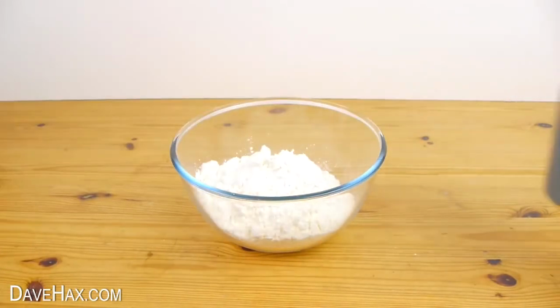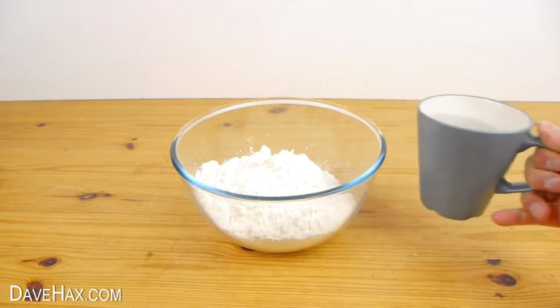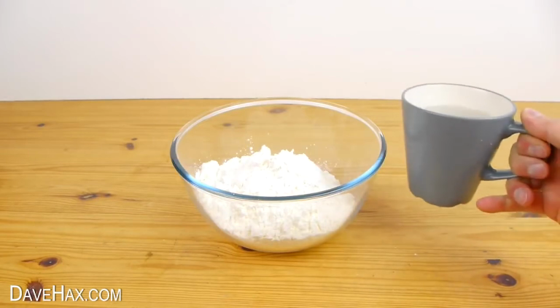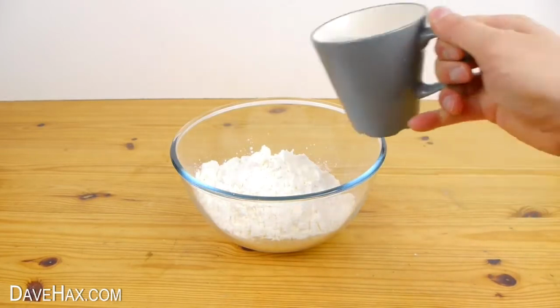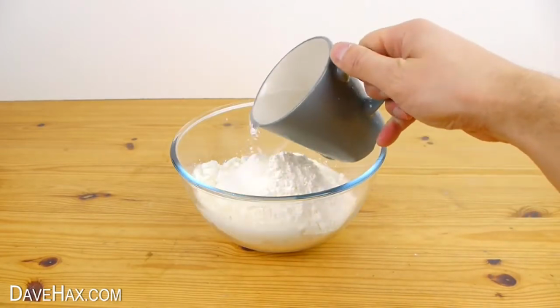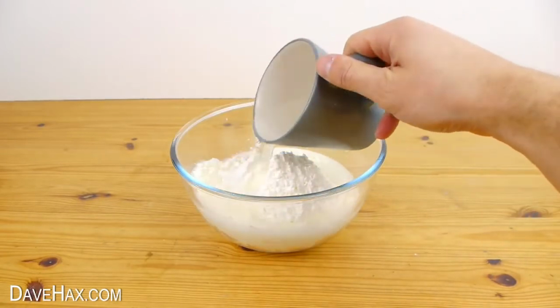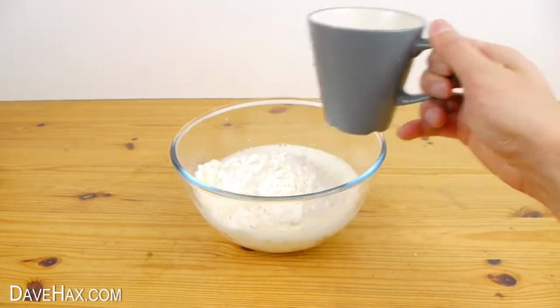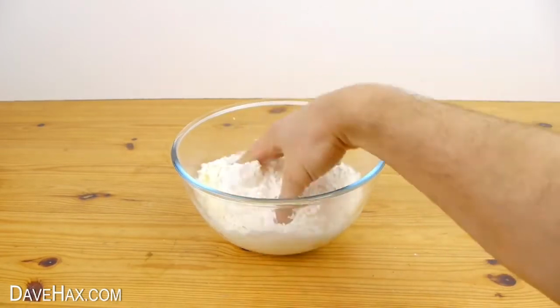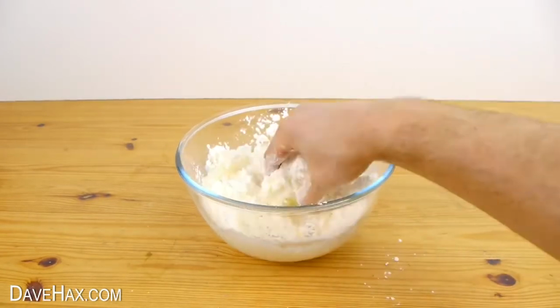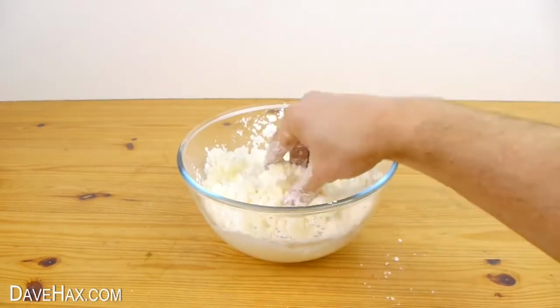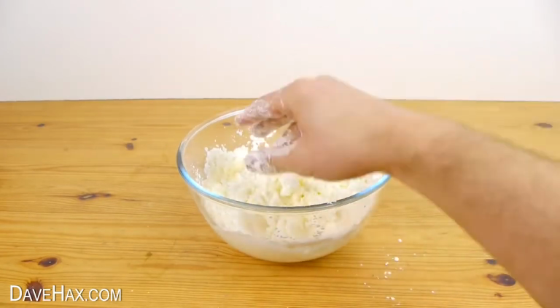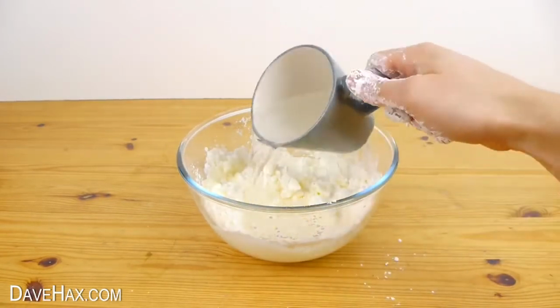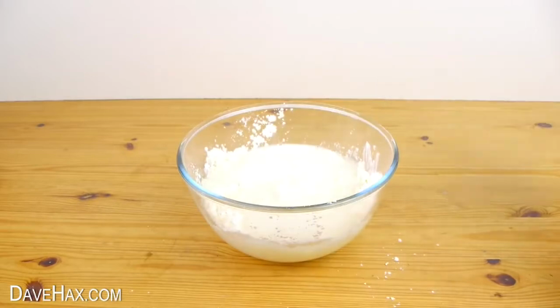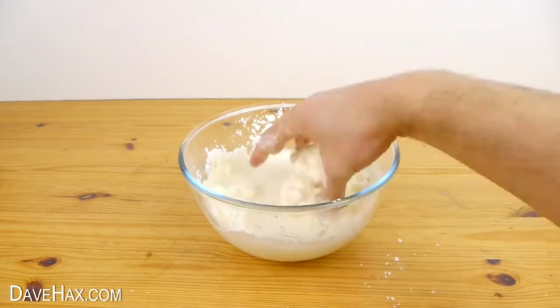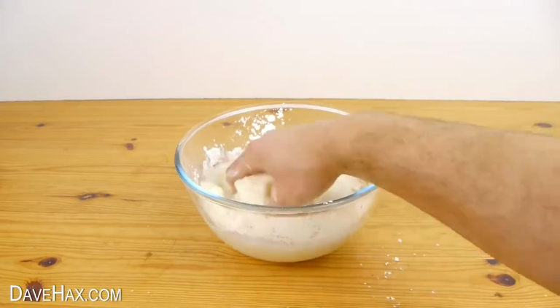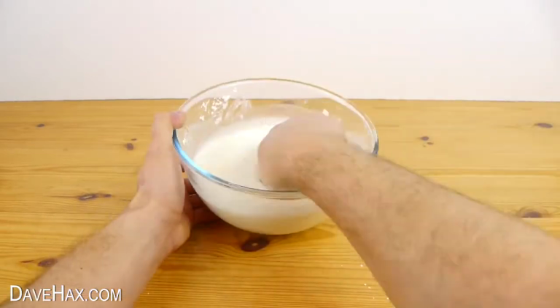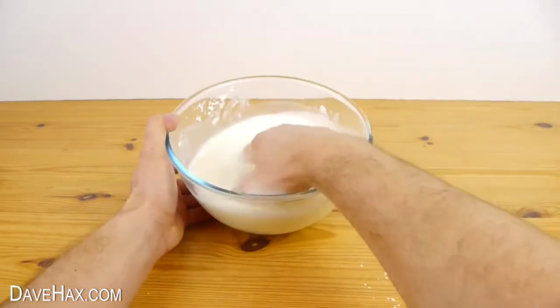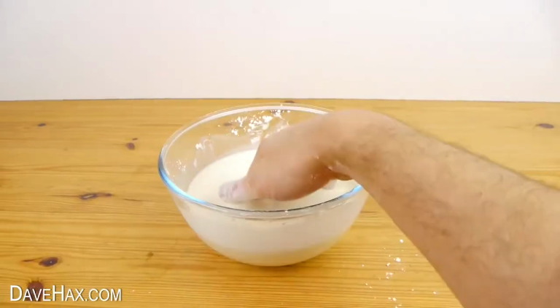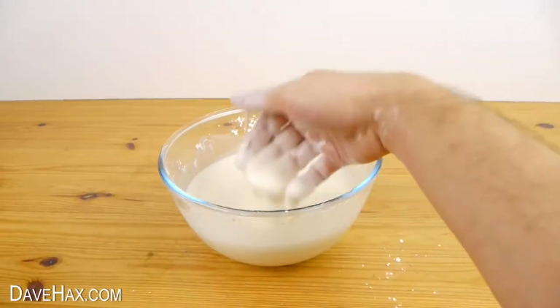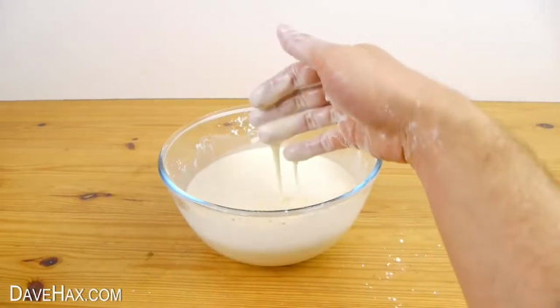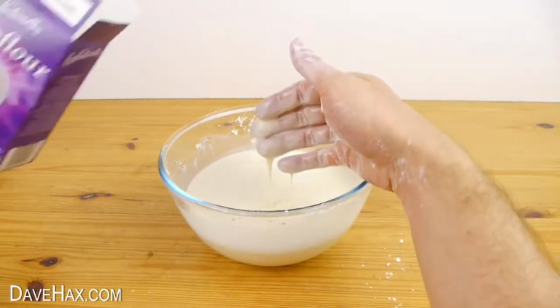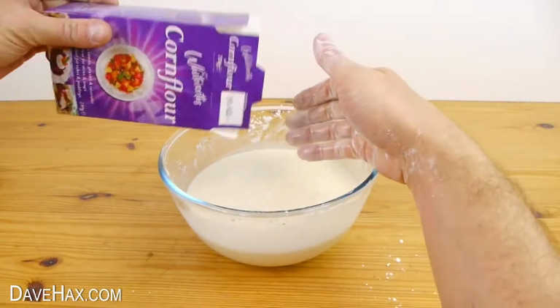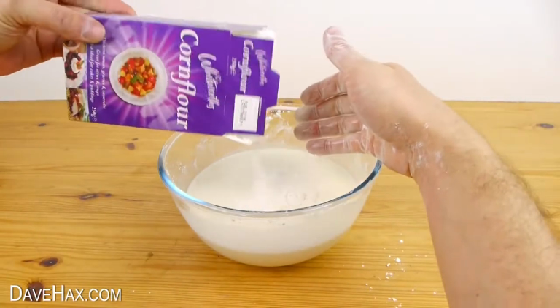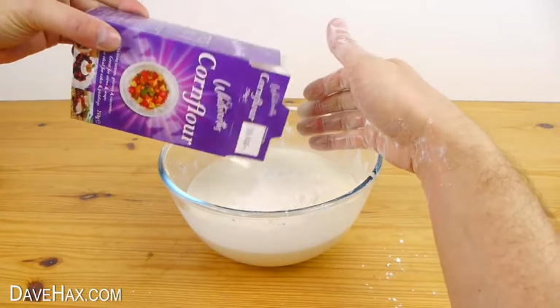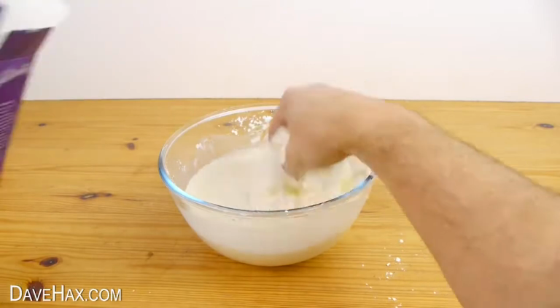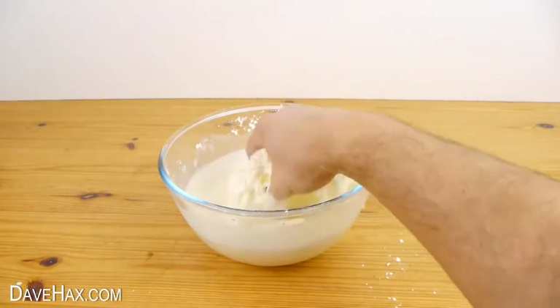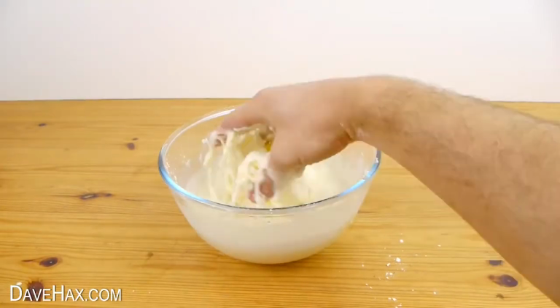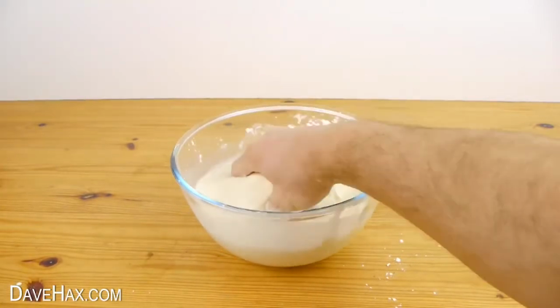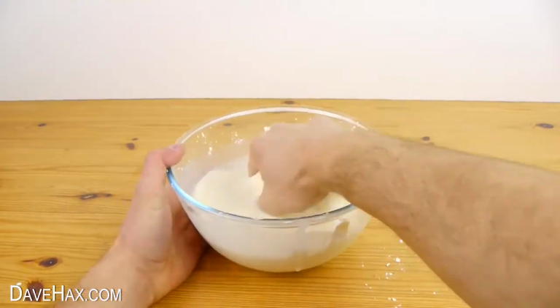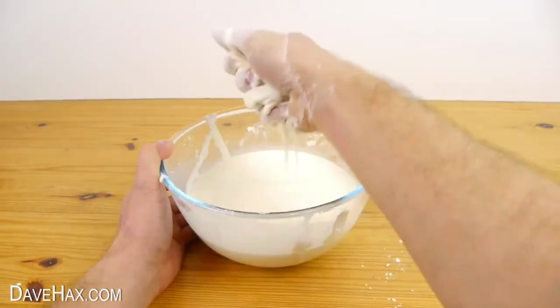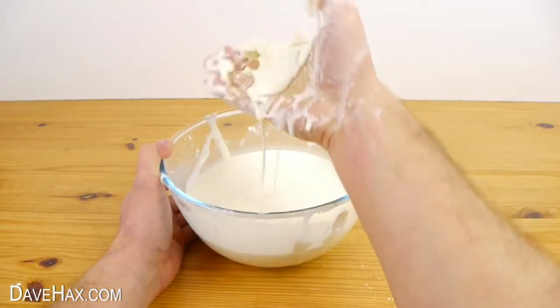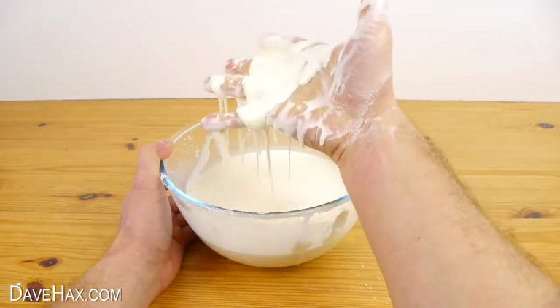Then take a cup of water and slowly add some and mix it in. Keep adding more until you've got a nice gooey consistency. If you add too much water, don't worry, just add a little more cornflour. It should look like this.